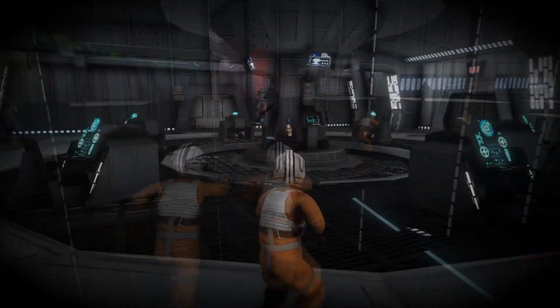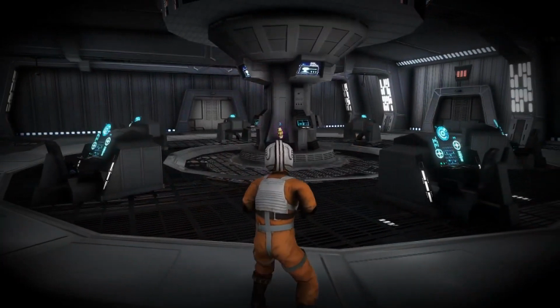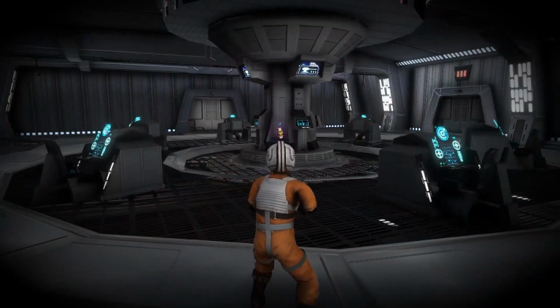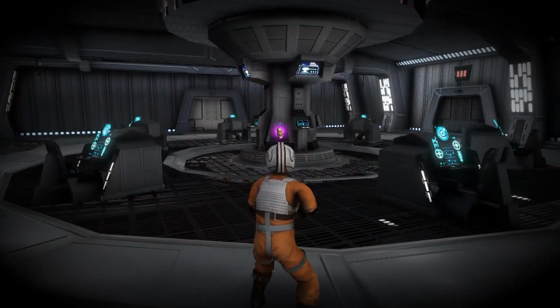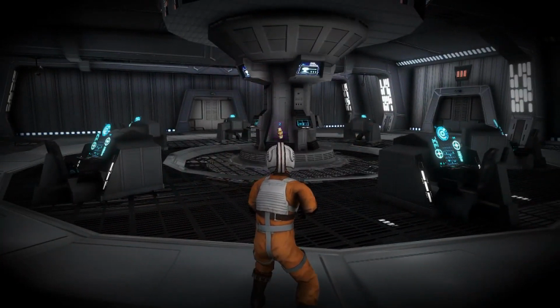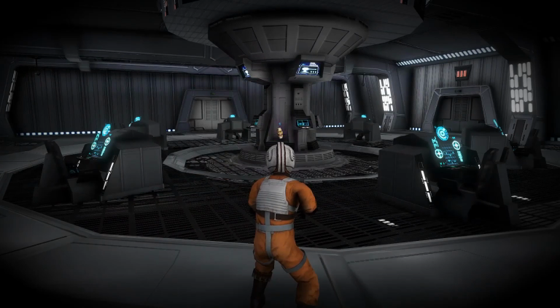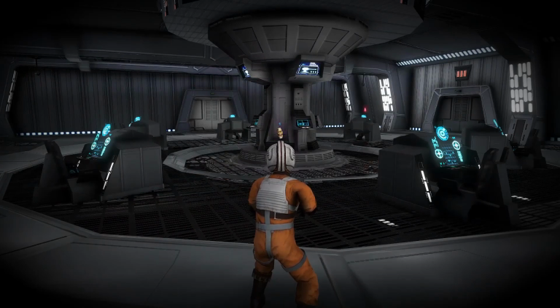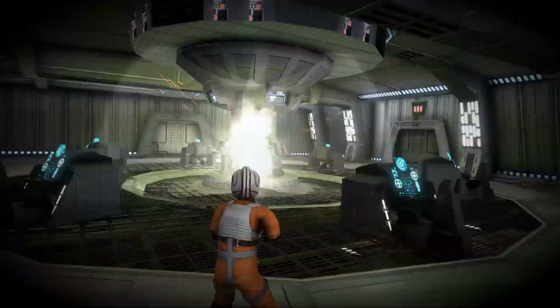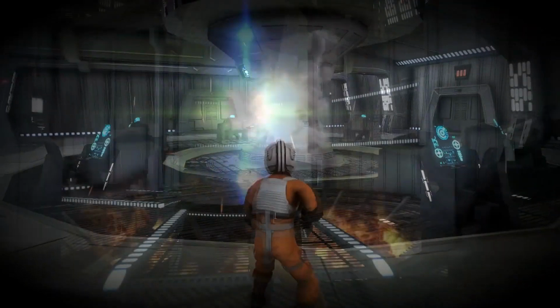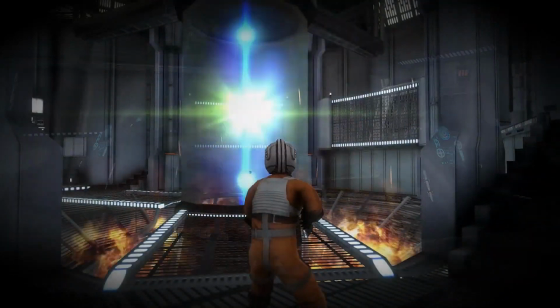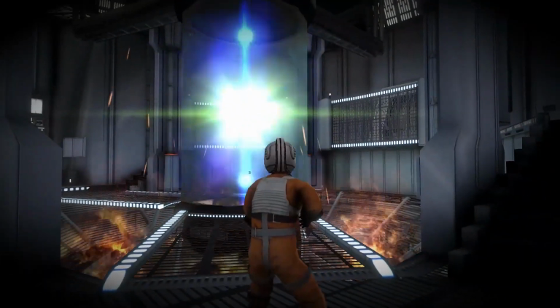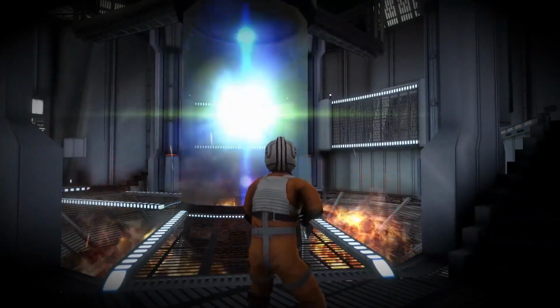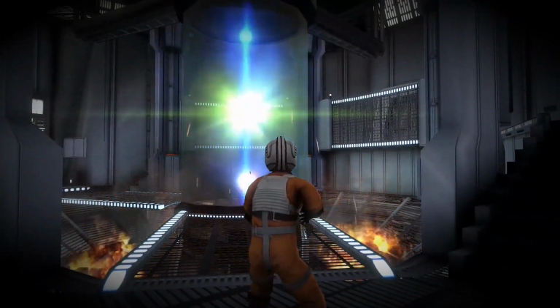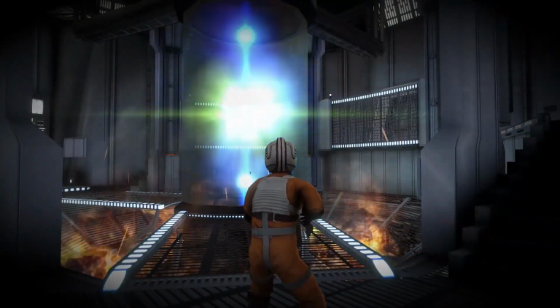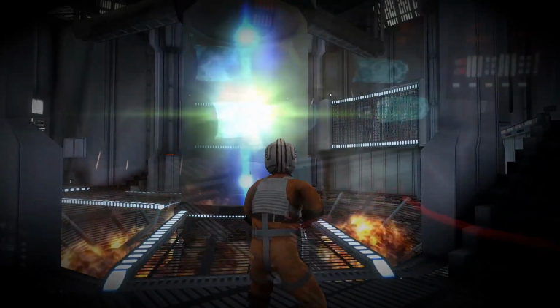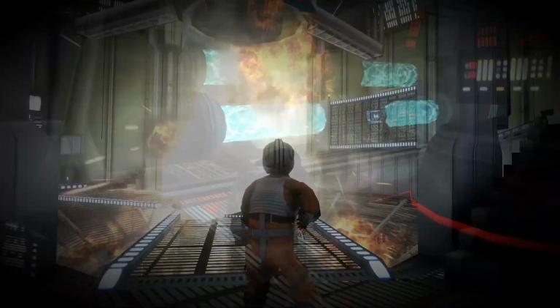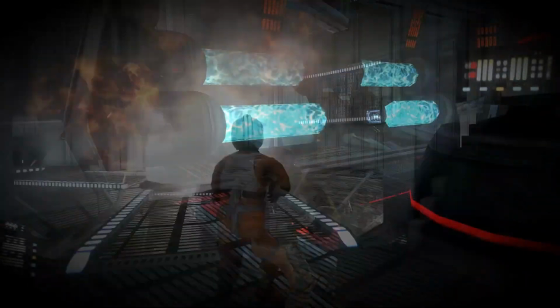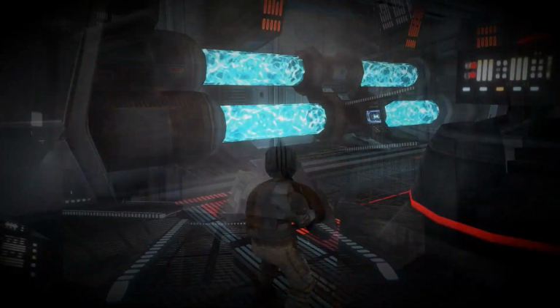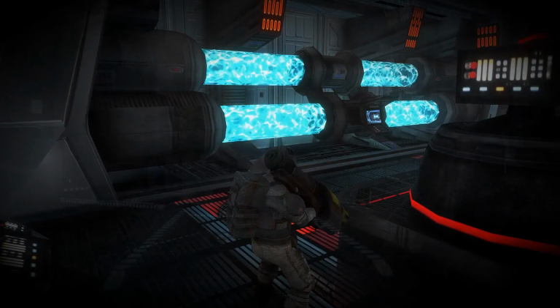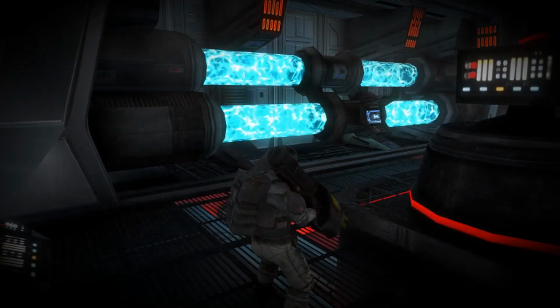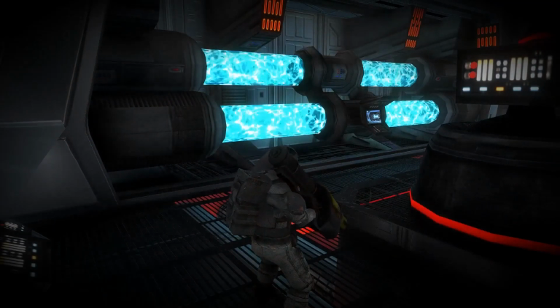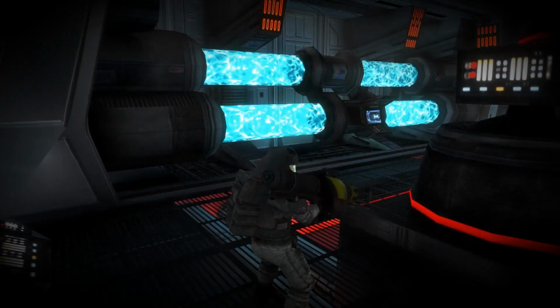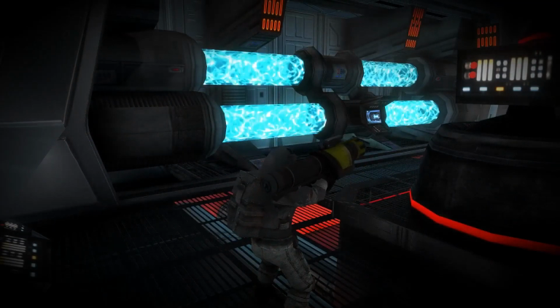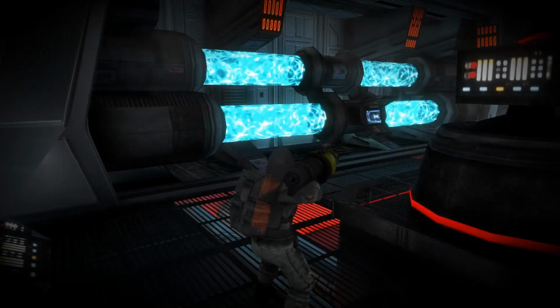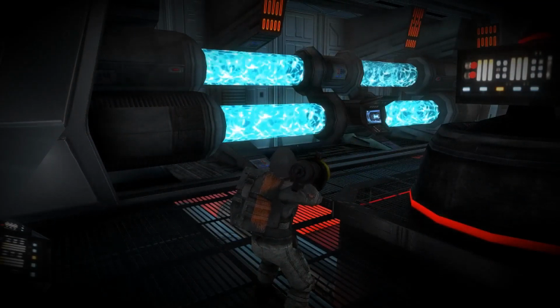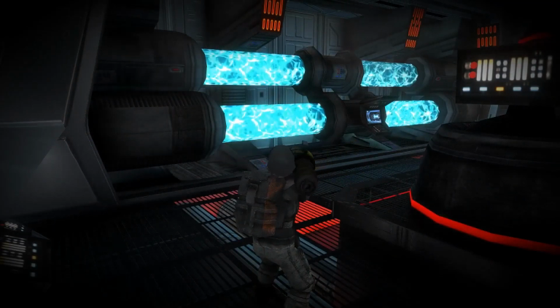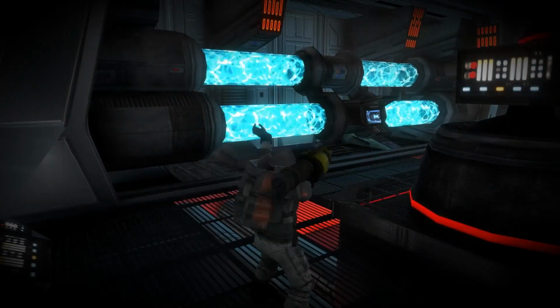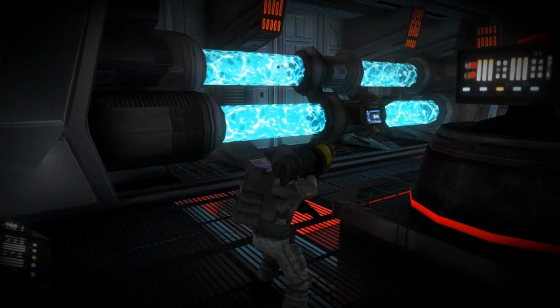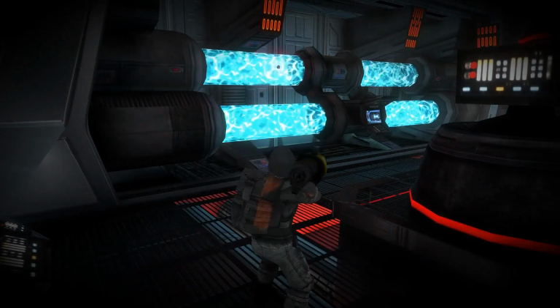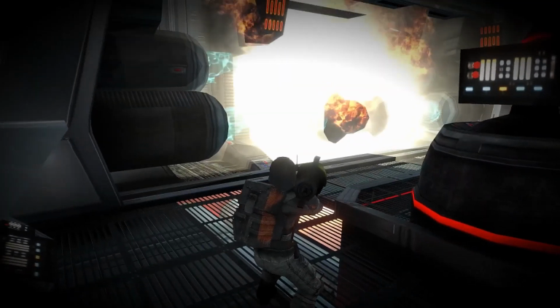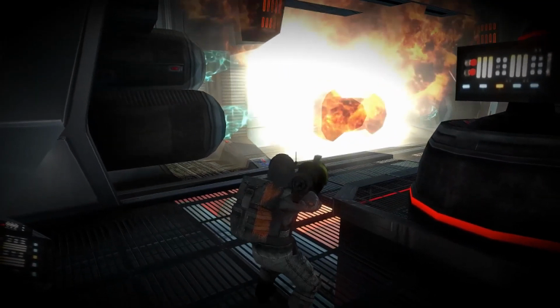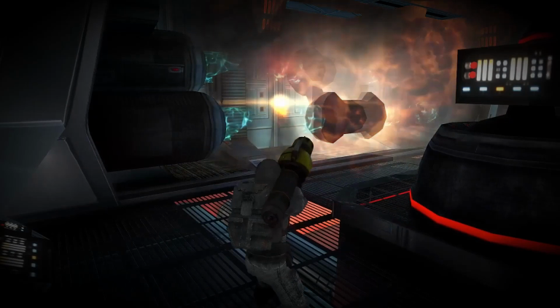Your snub fighters are no match for the might of a fully armed capital ship. Crafty pilots will even the odds with a bit of sabotage. Strike the key systems from within — a time bomb or rocket will make short work of those targets.